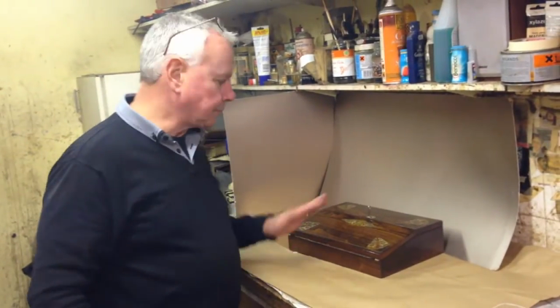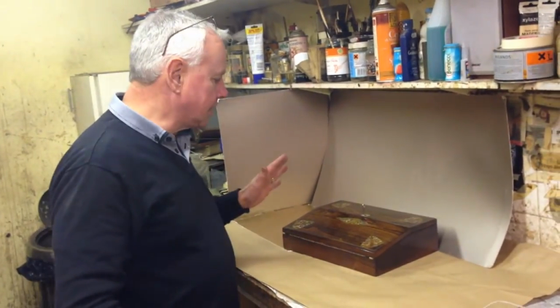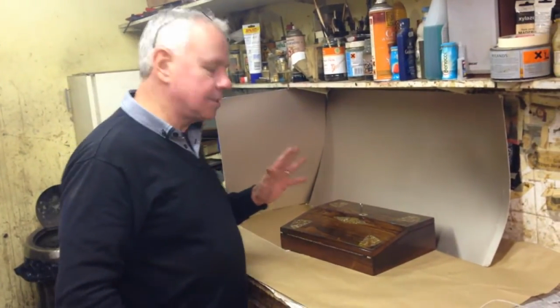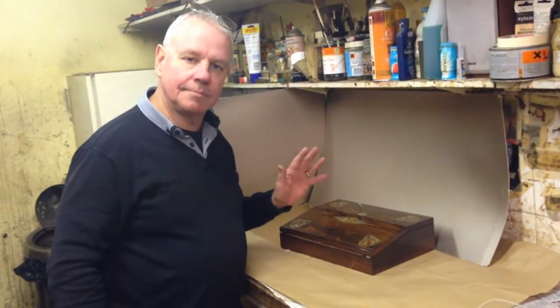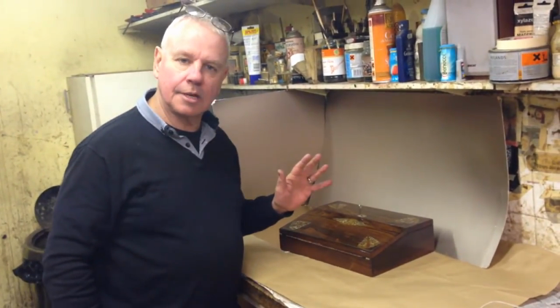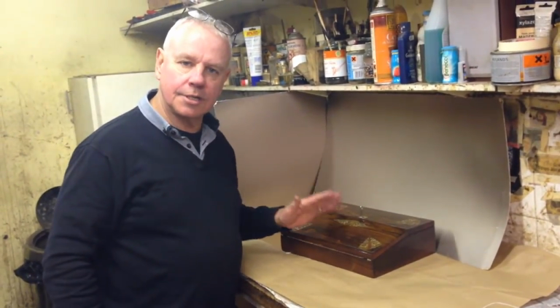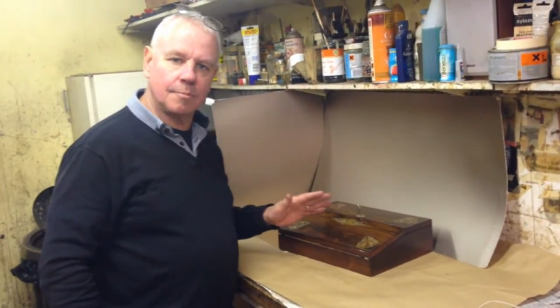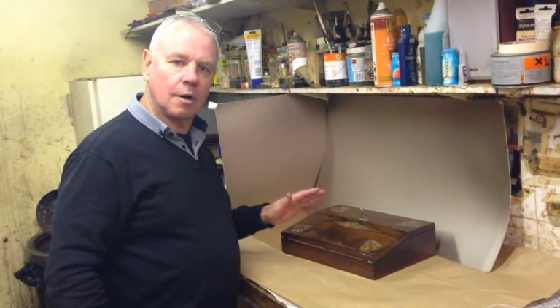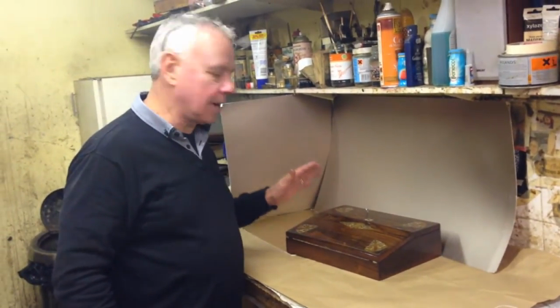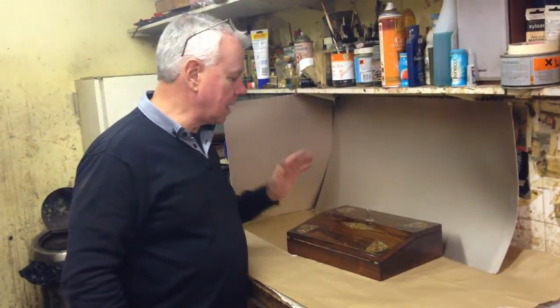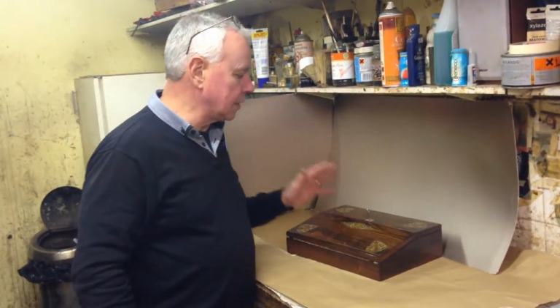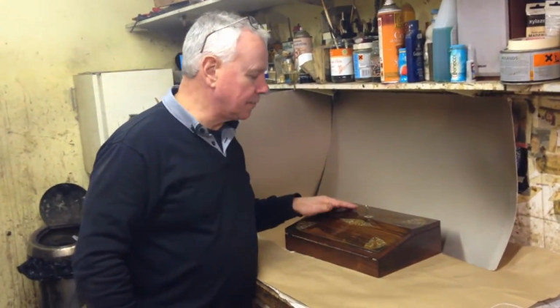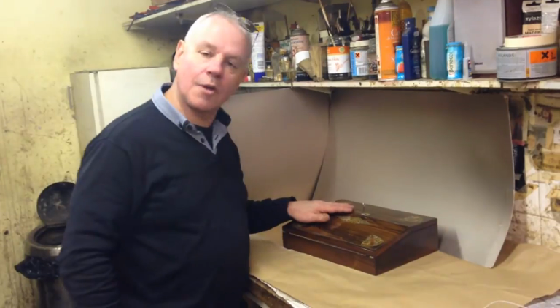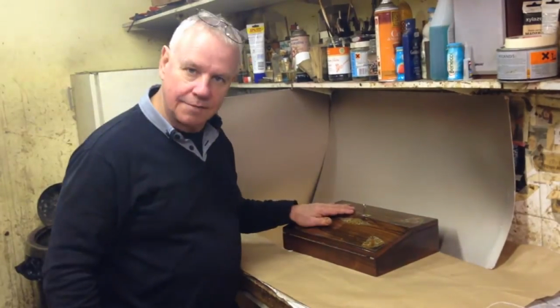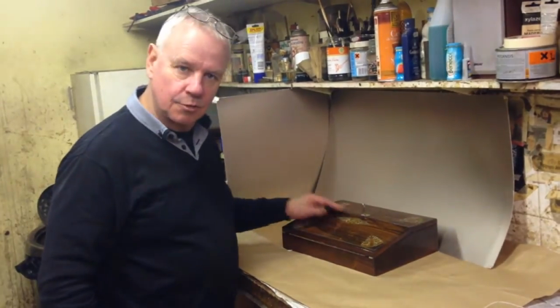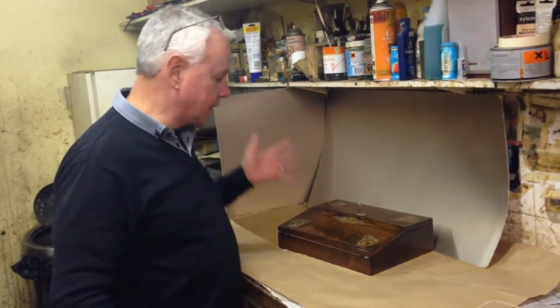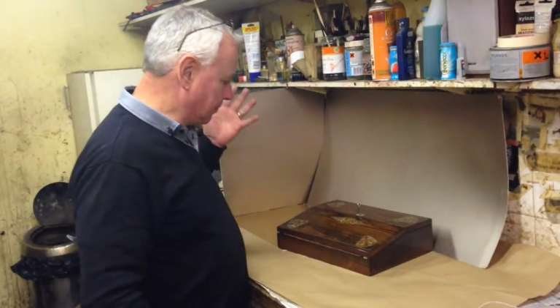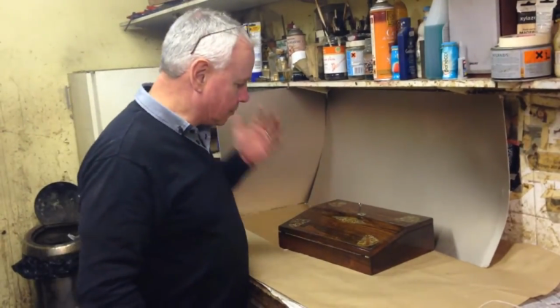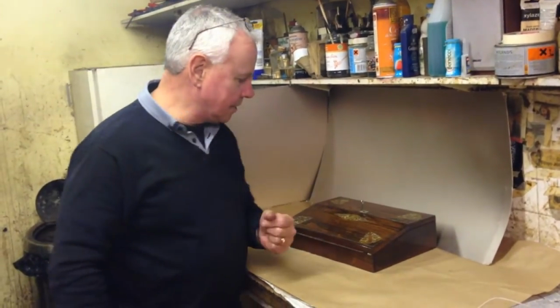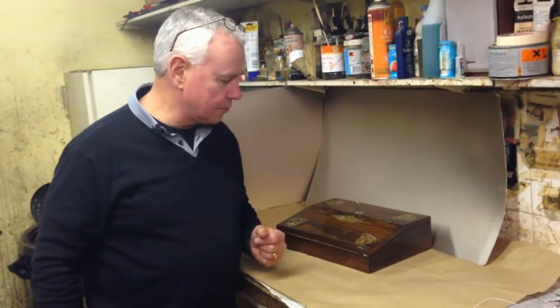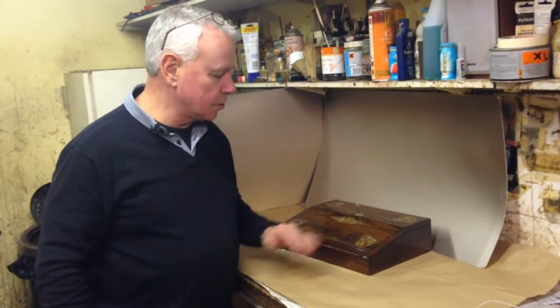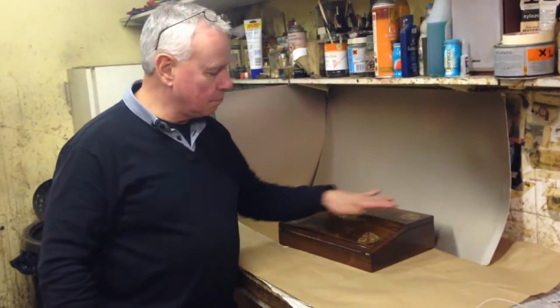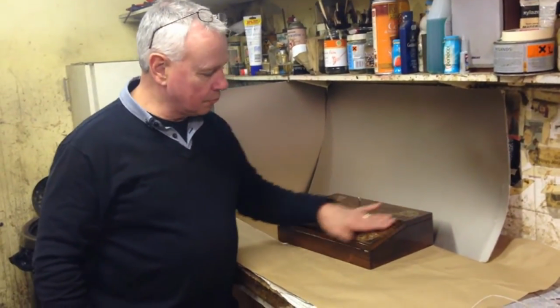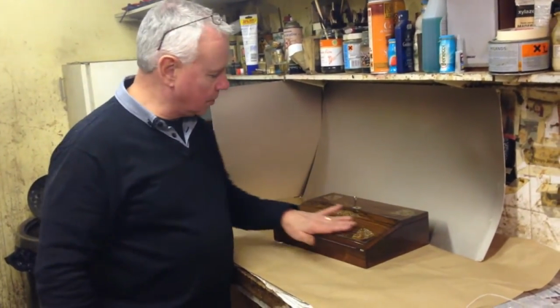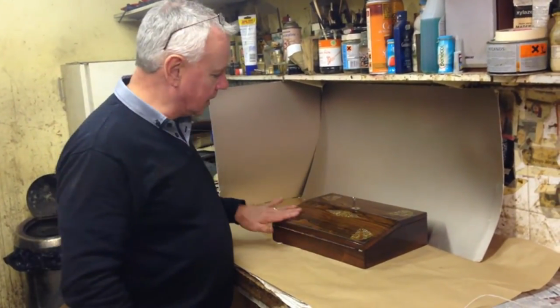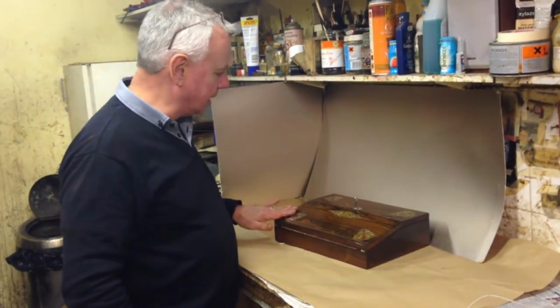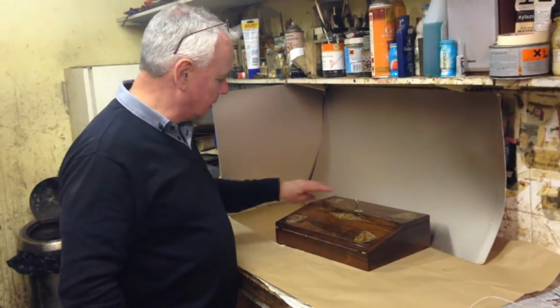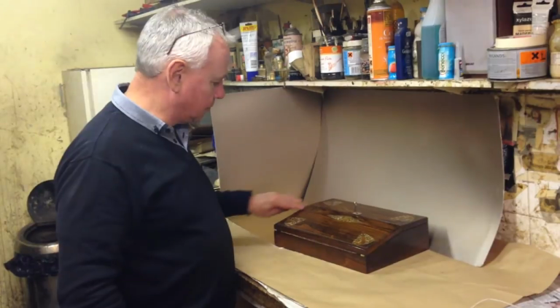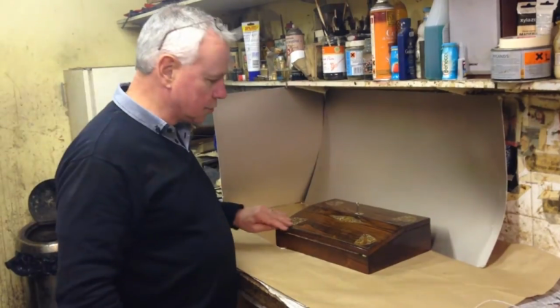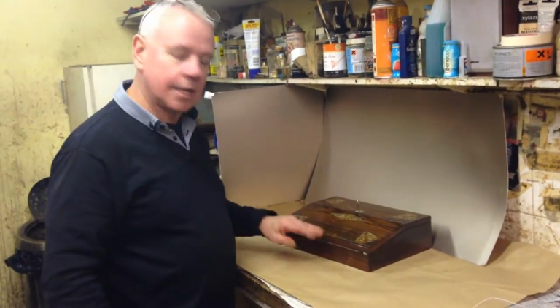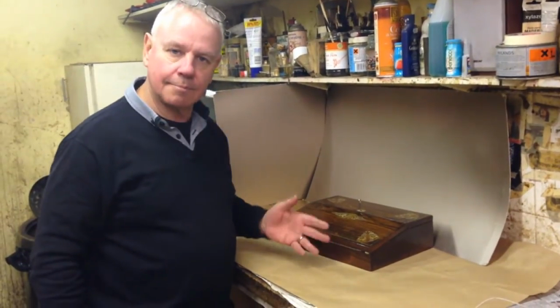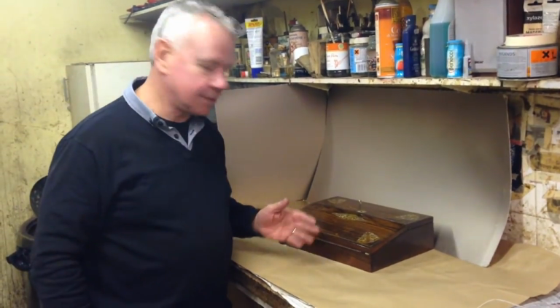This is a good example of a late William IV, early Victorian, Brazilian rosewood, mother of pearl inlaid with pewter string lap desk.